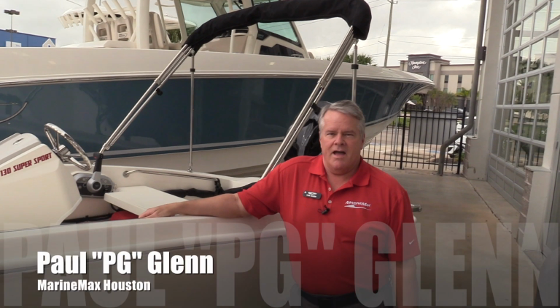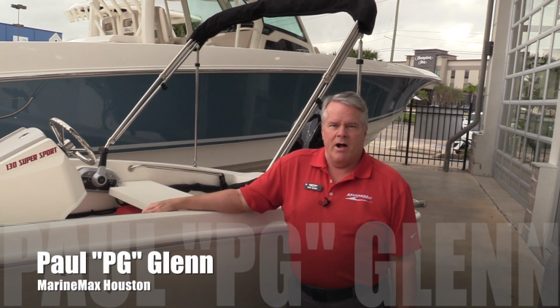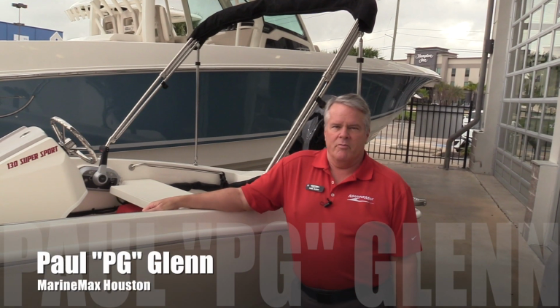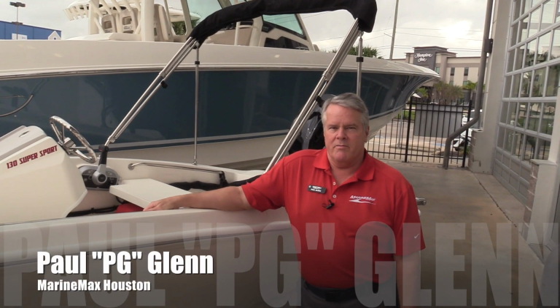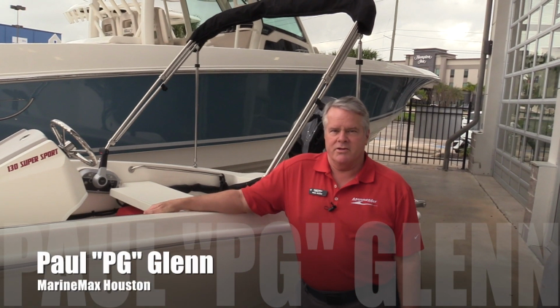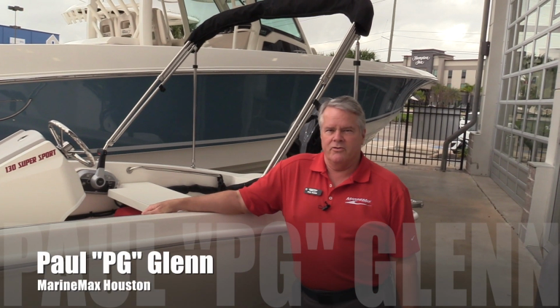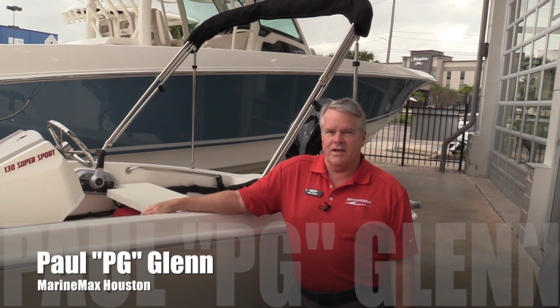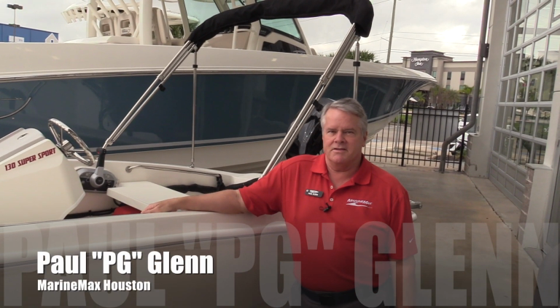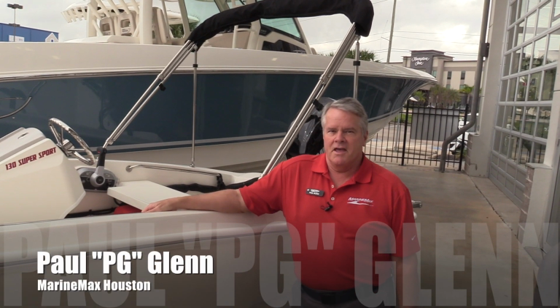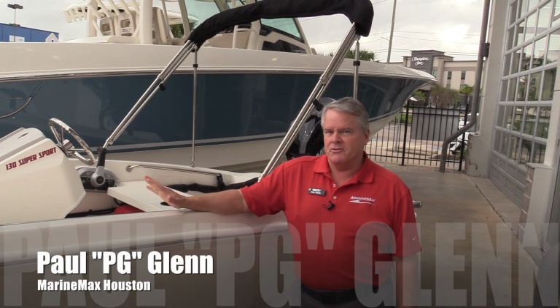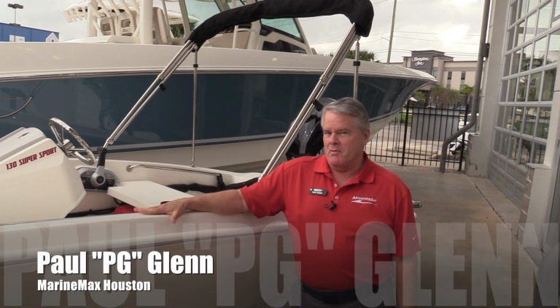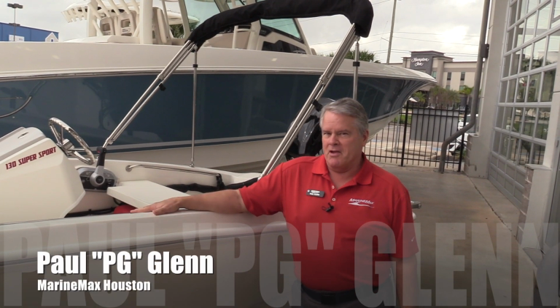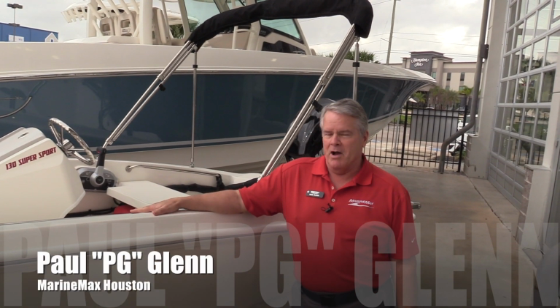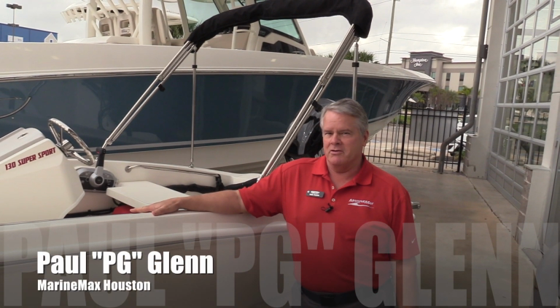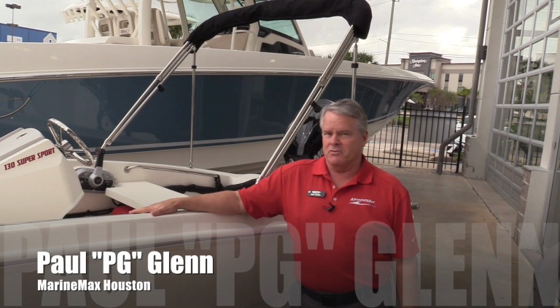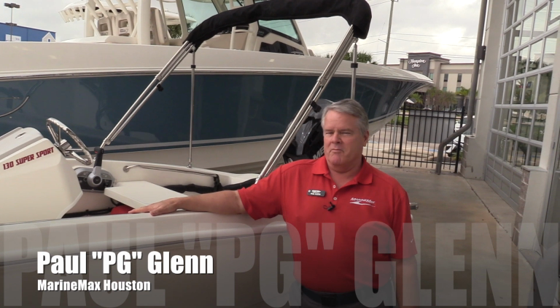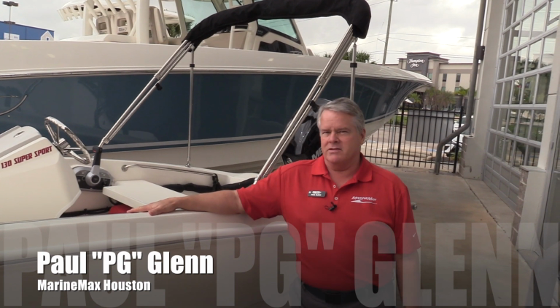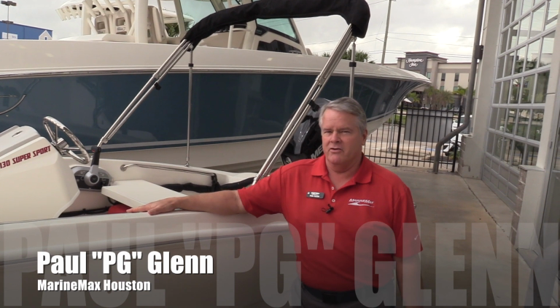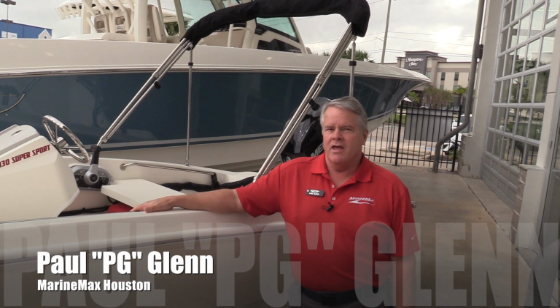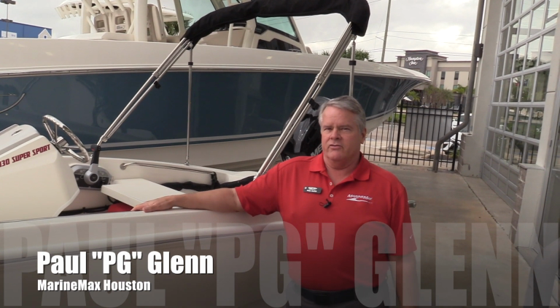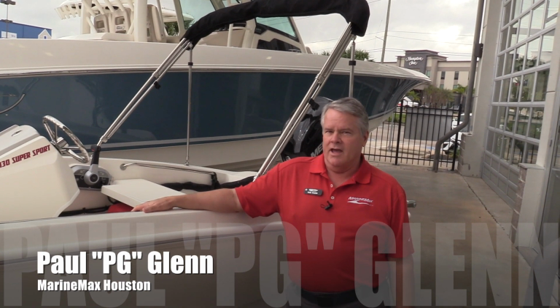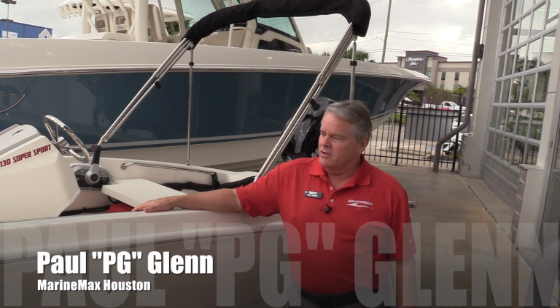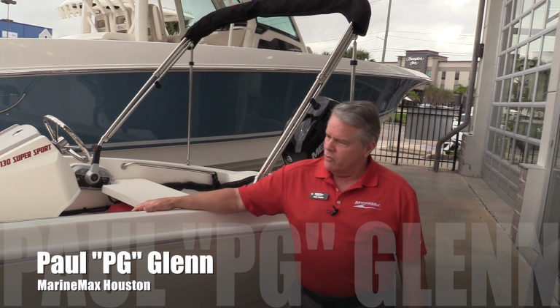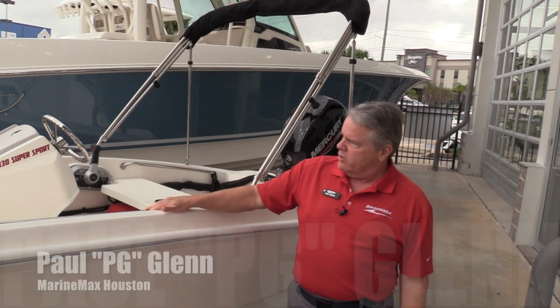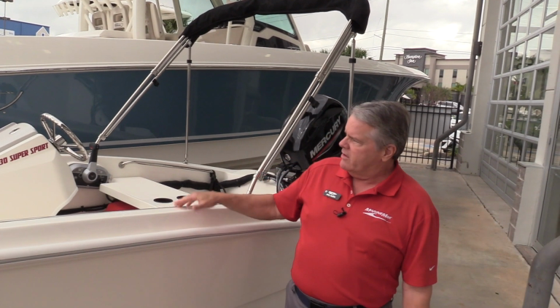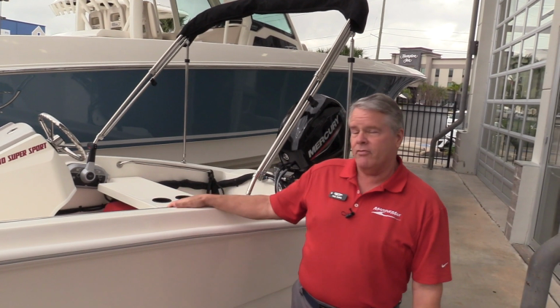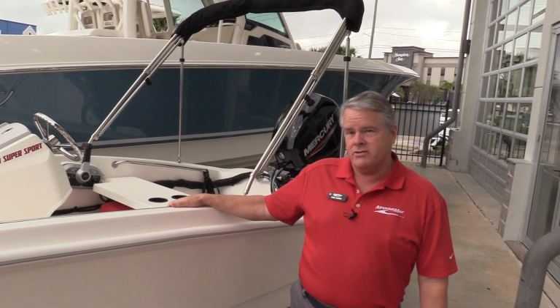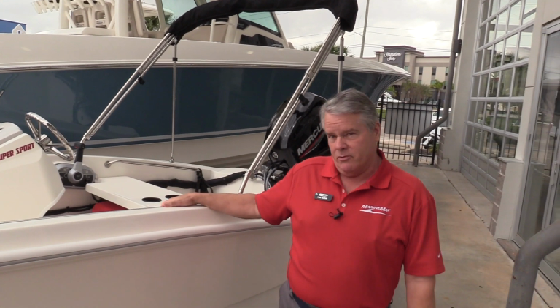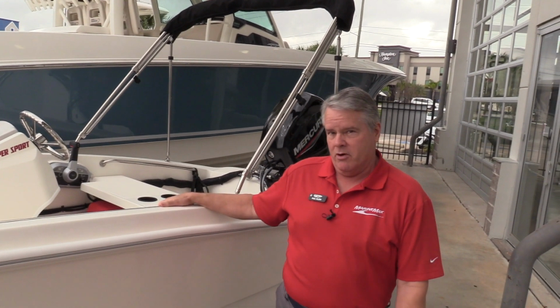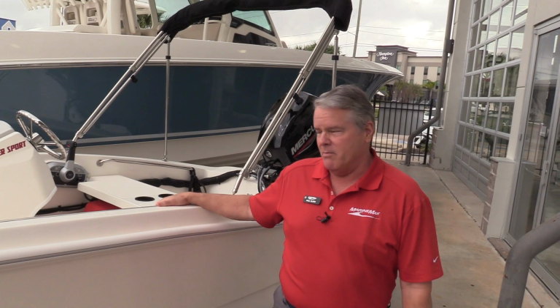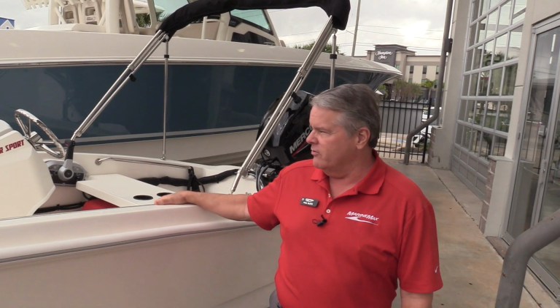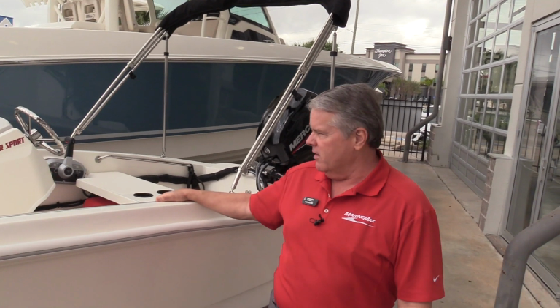Hi, I'm Paul with MarineMax here in Houston, Texas. This is one of my favorite boats here, and it's also one of our best sellers. It's the 2020 130 Supersport by Boston Whaler.